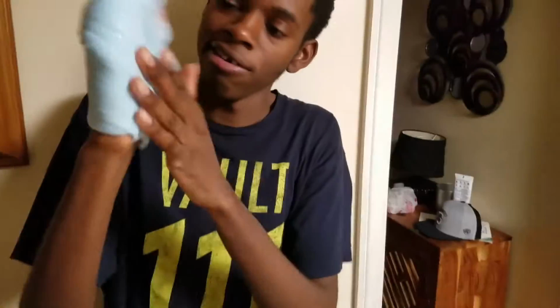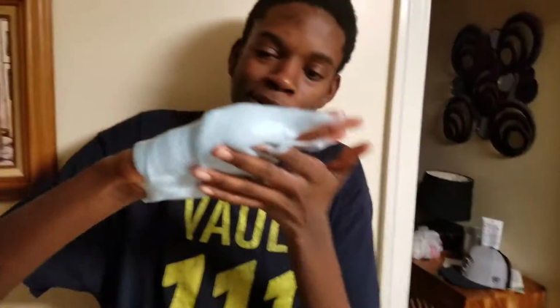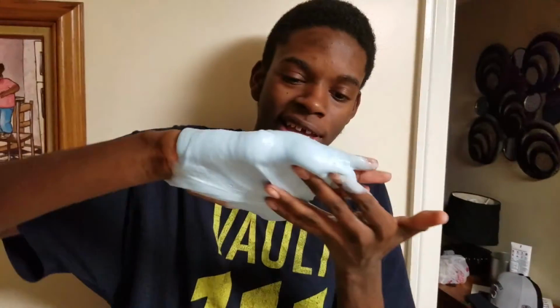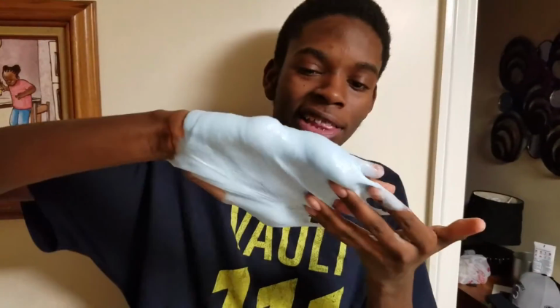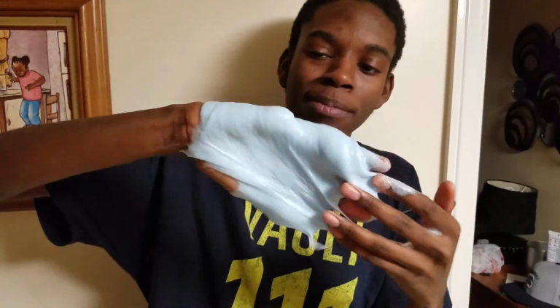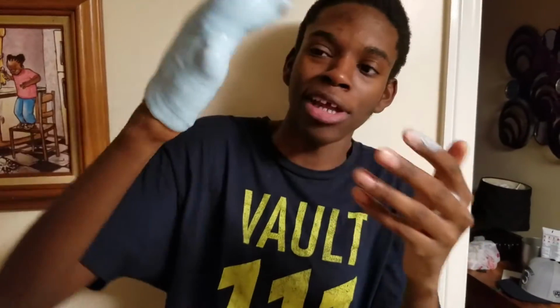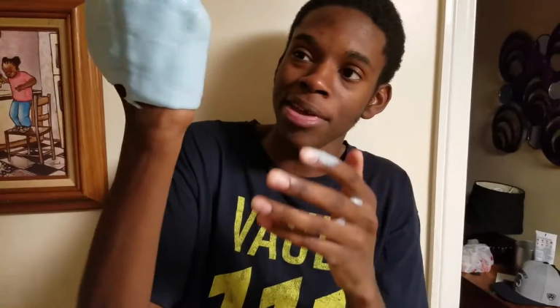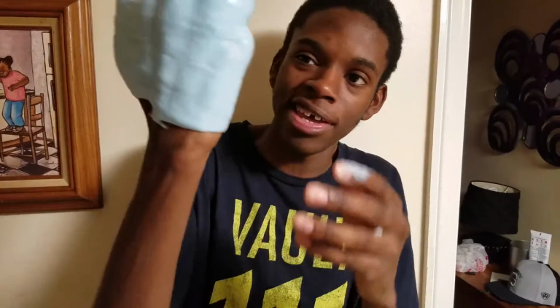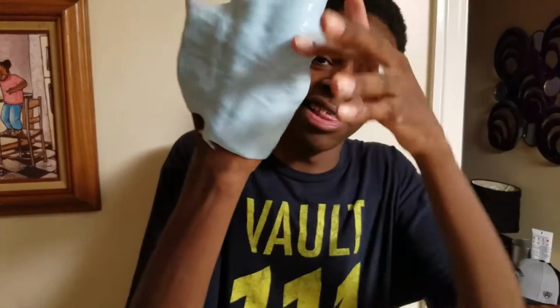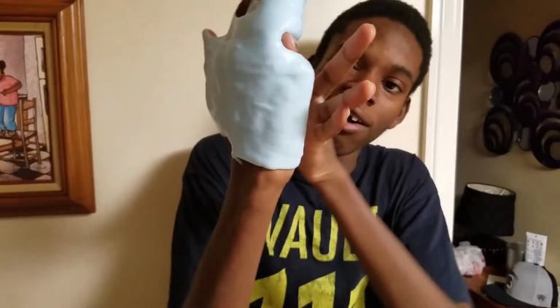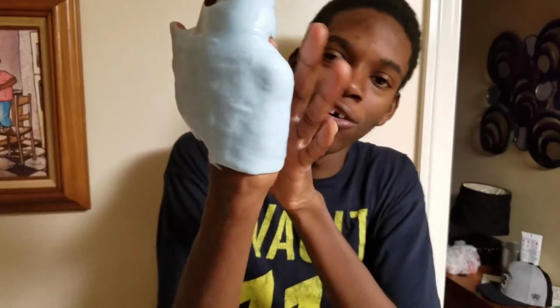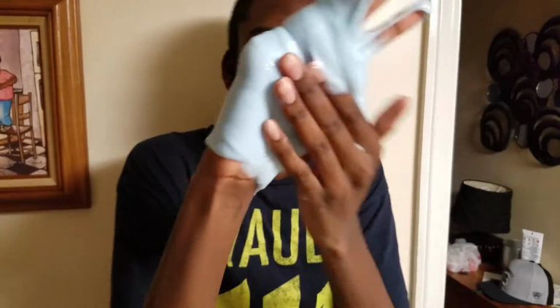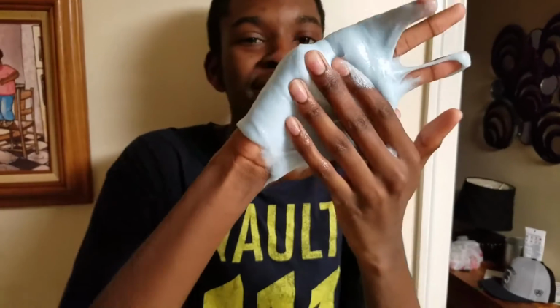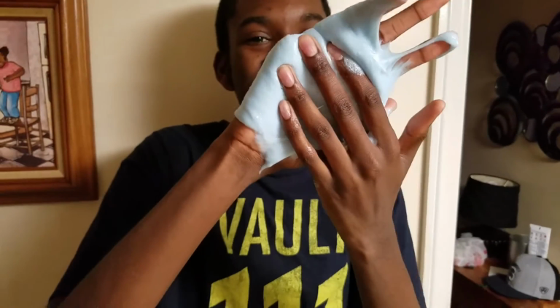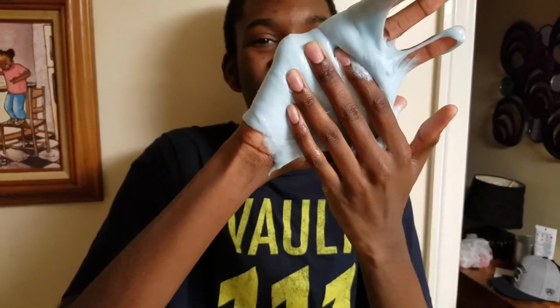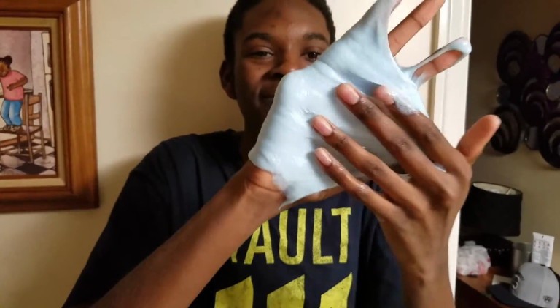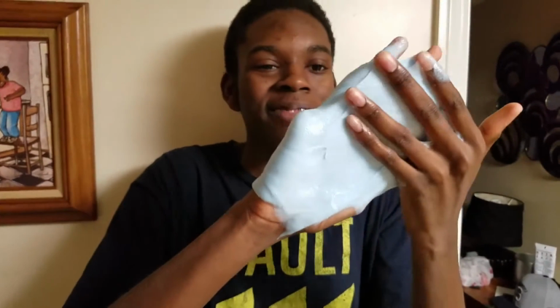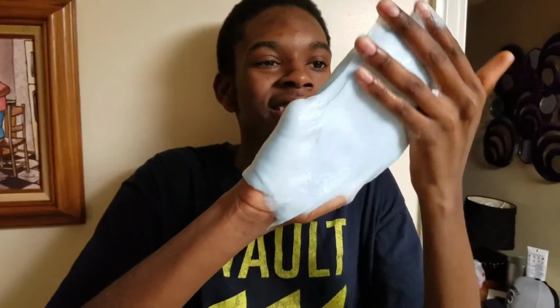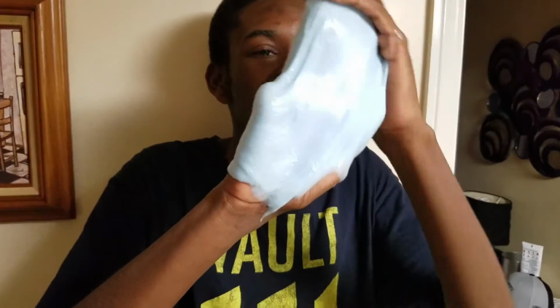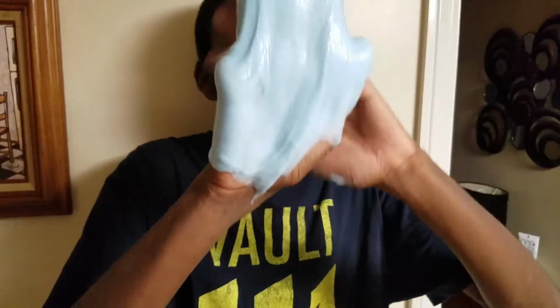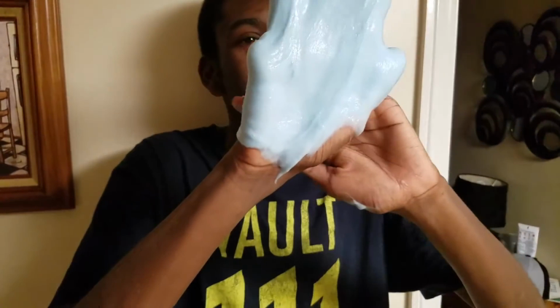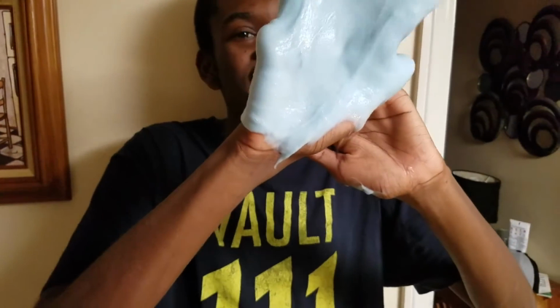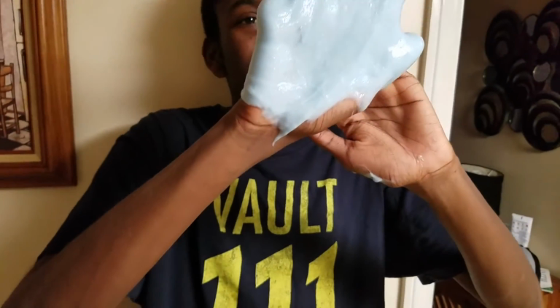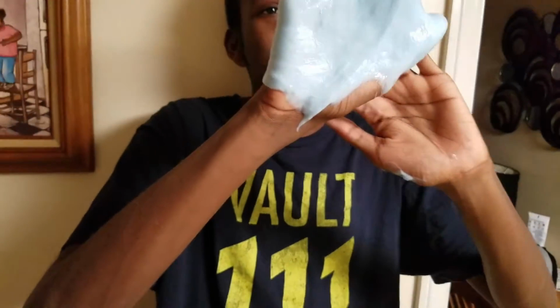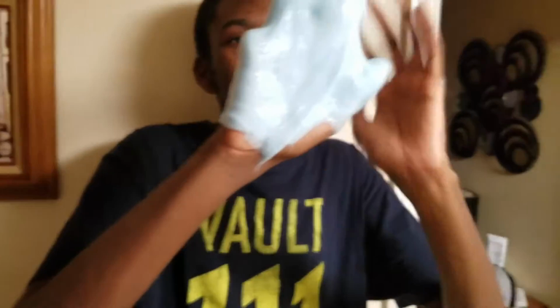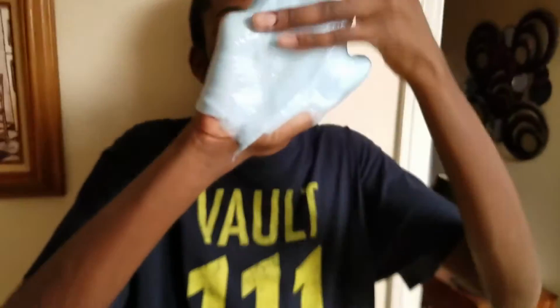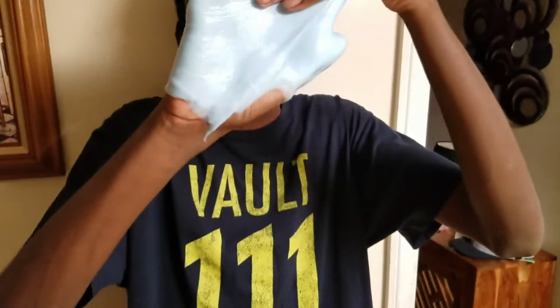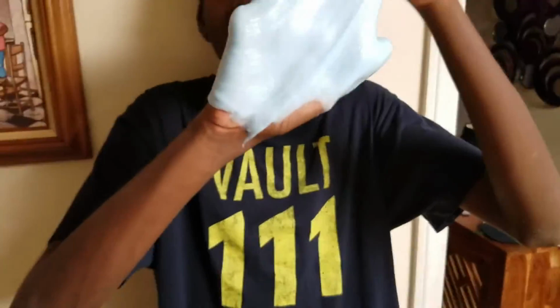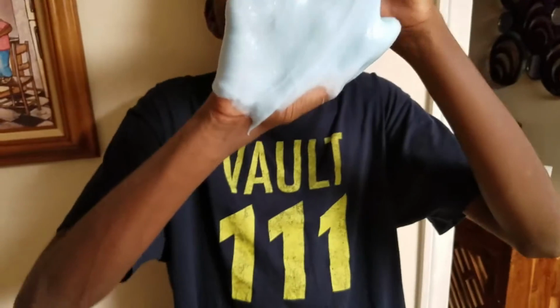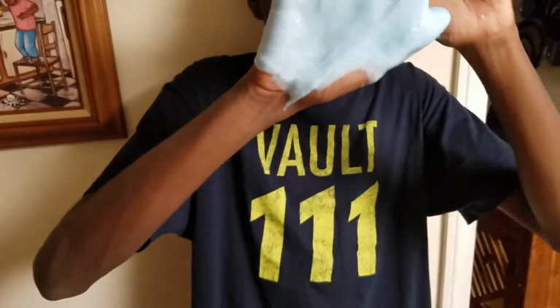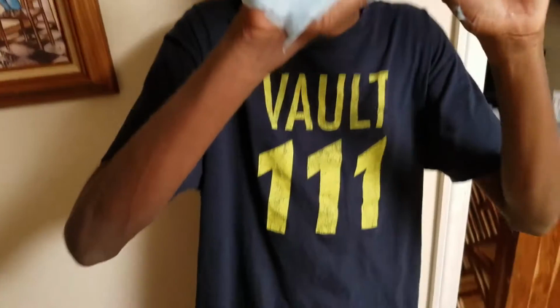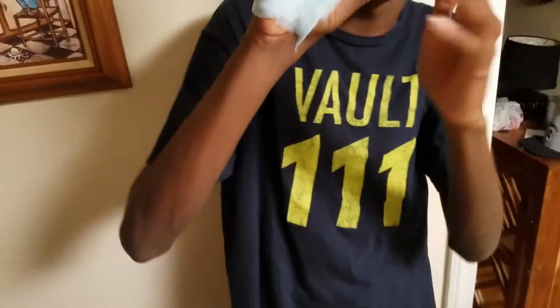Oh my god, look at my pinky! Look at this — look at my hand covered in slime. You can tell I have four fingers in the slime, but where's my pinky? It's hidden inside the slime!